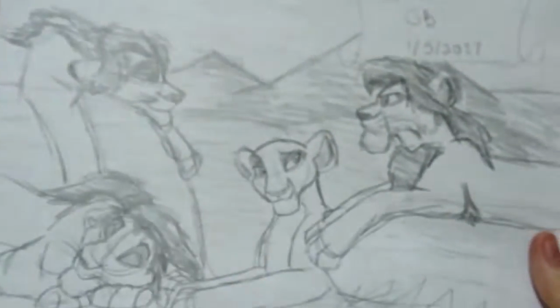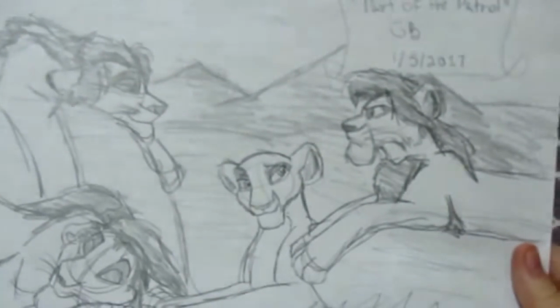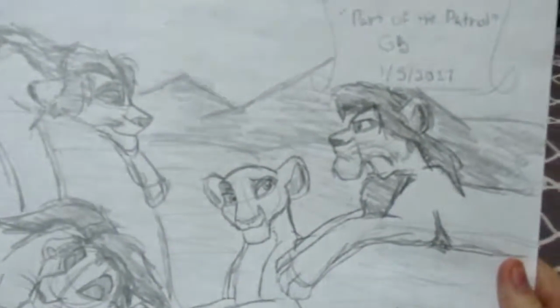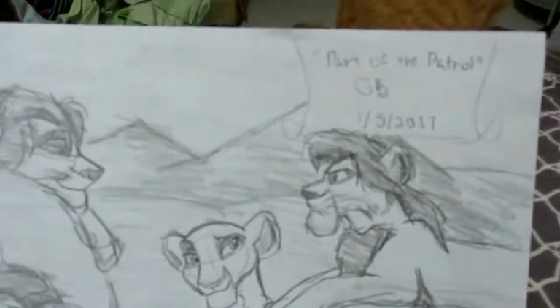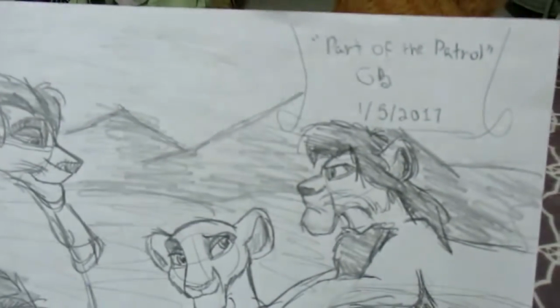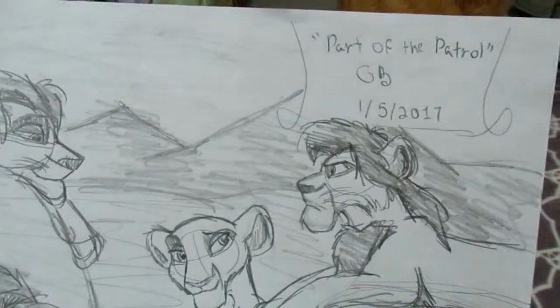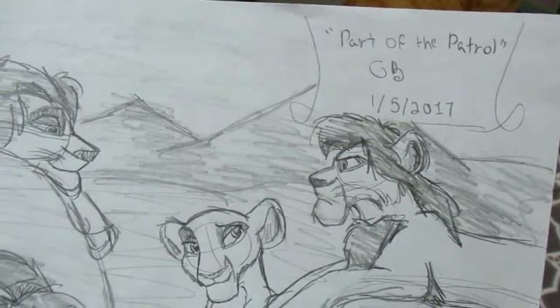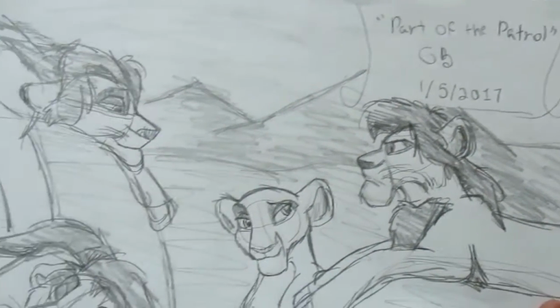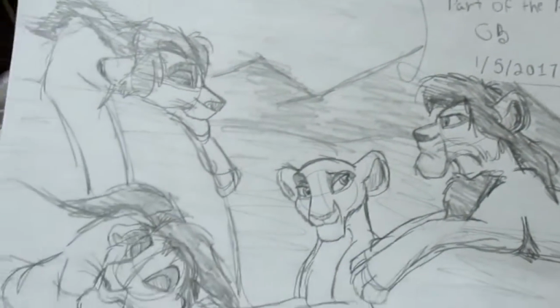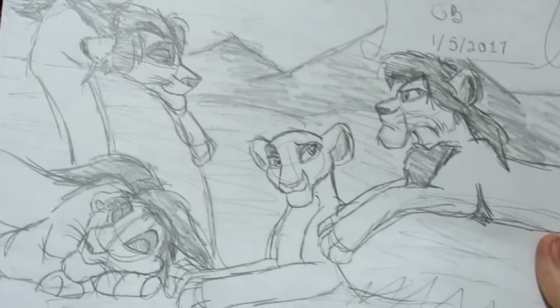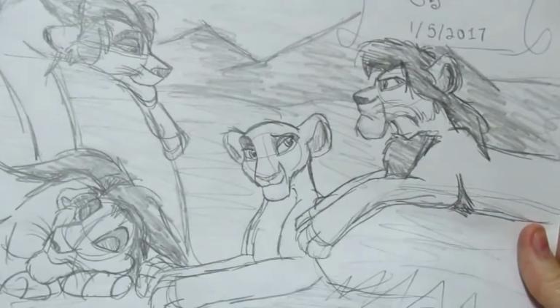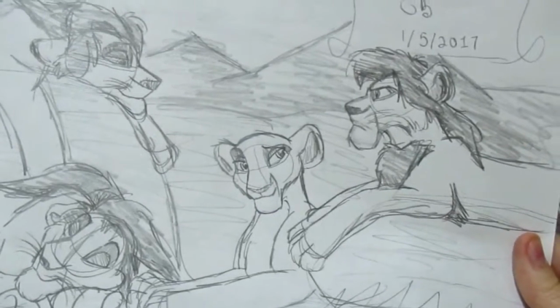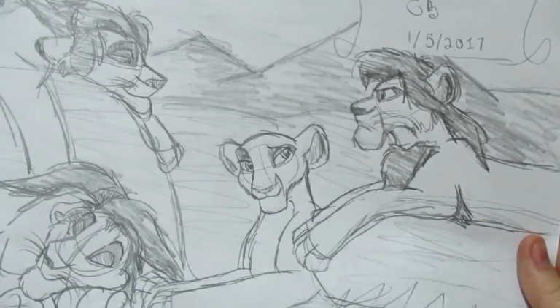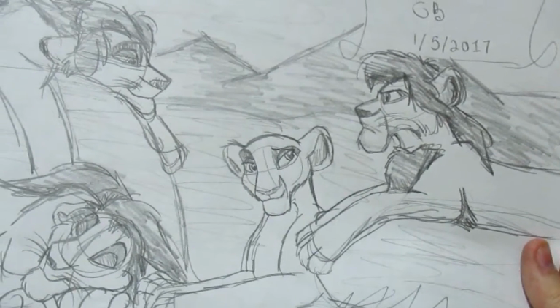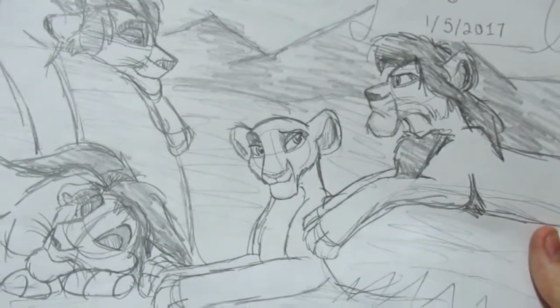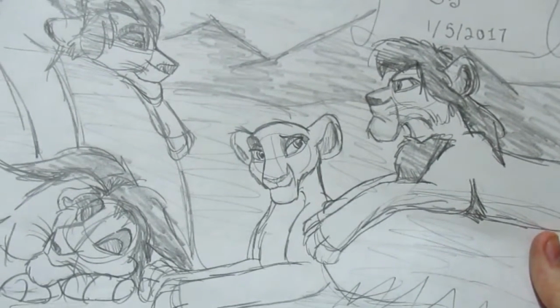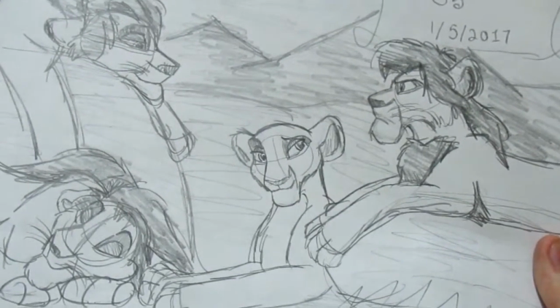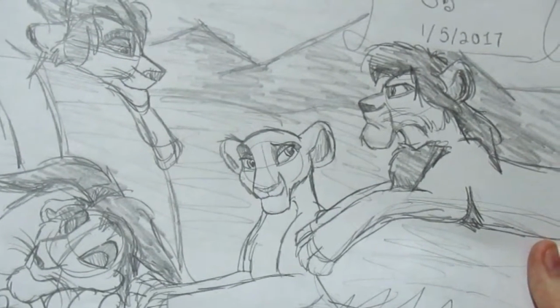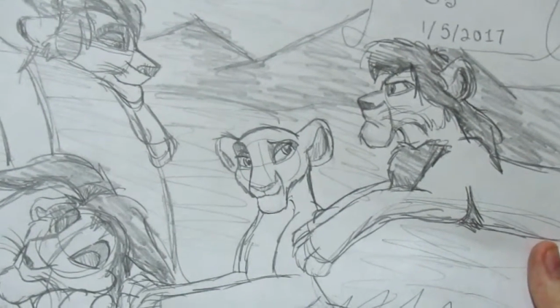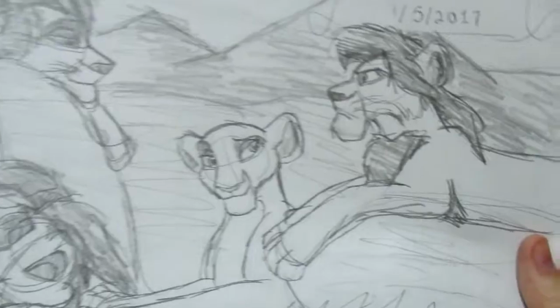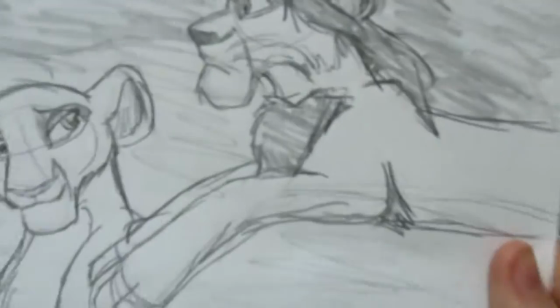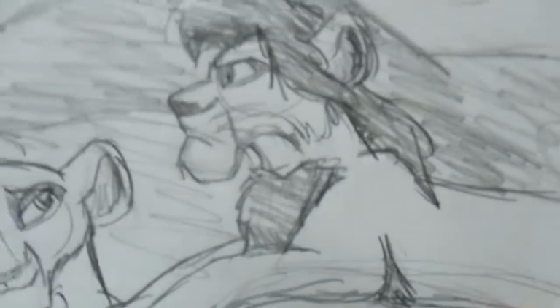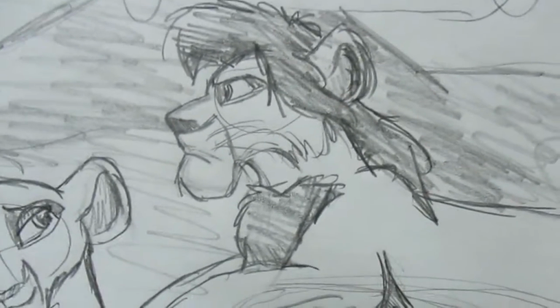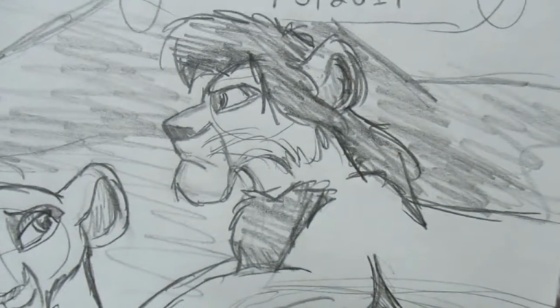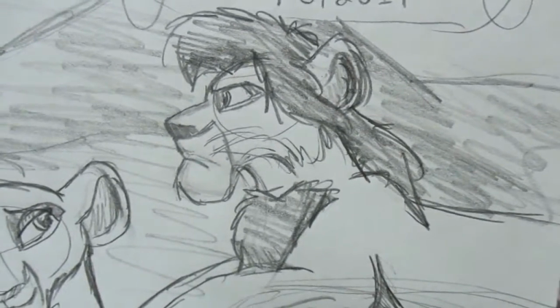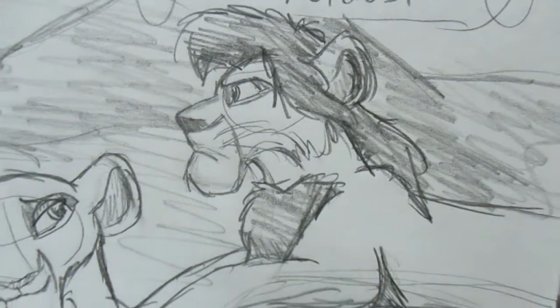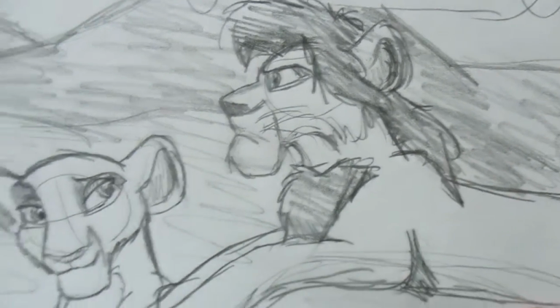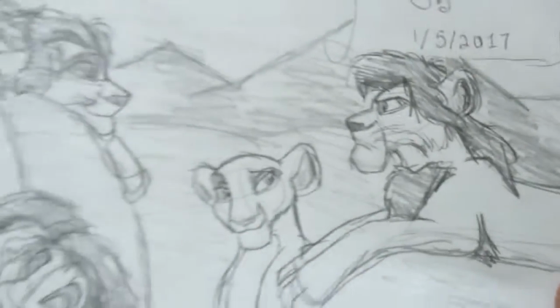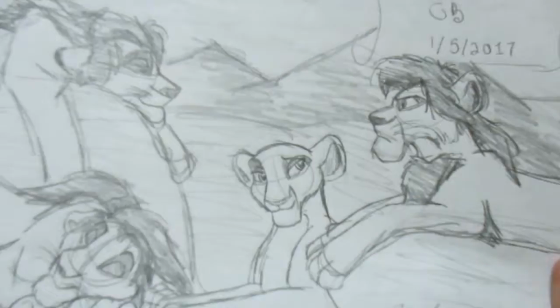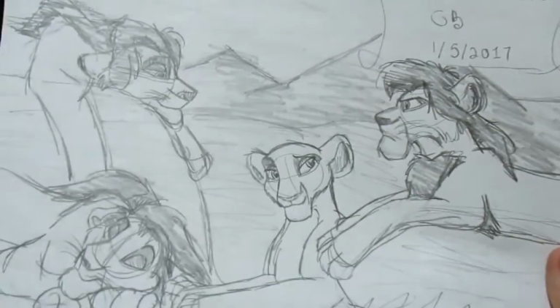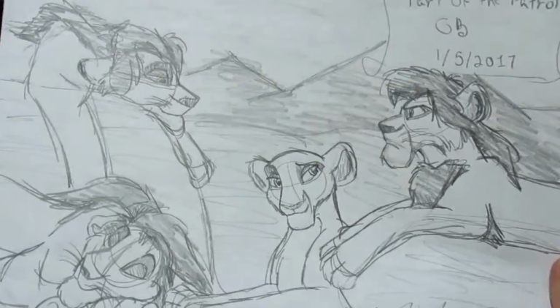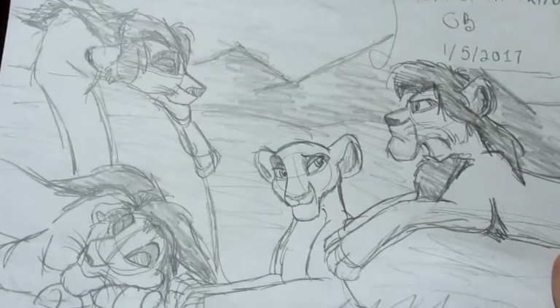This is the patrol — part of the patrol — which is sort of my version of the Lion Guard using my character's cubs. He's actually the only one who's actually my character's cub, as you see there with his friends.